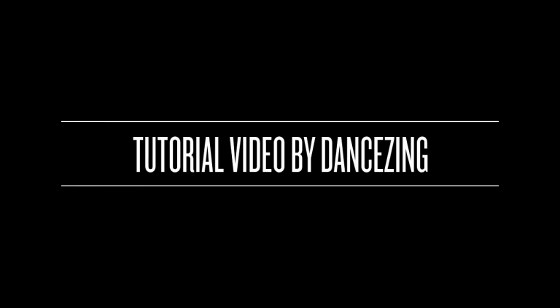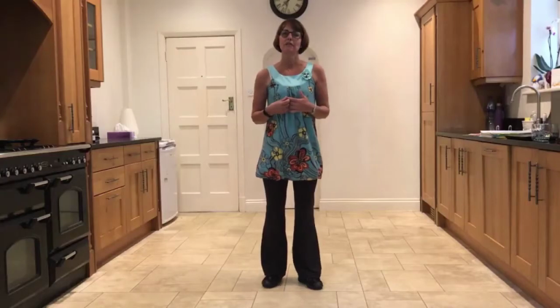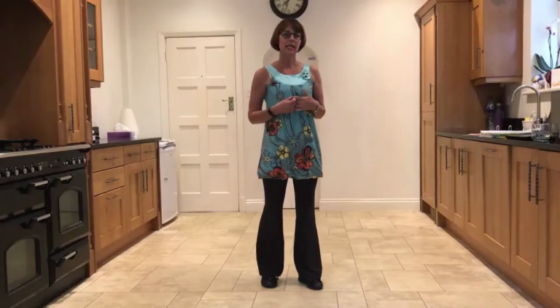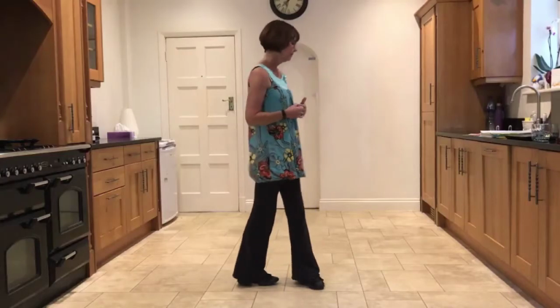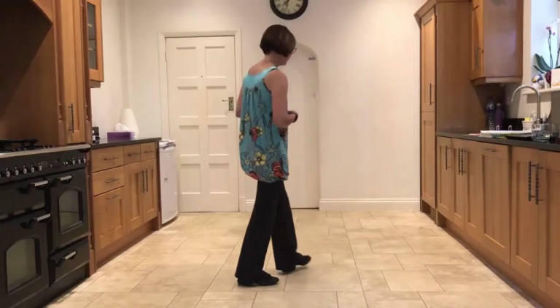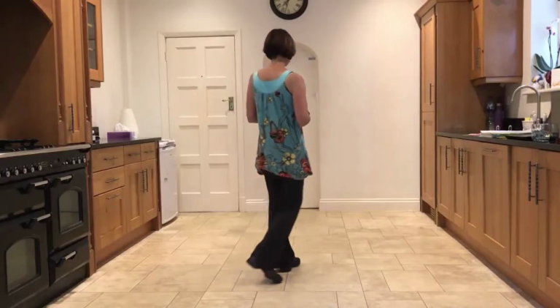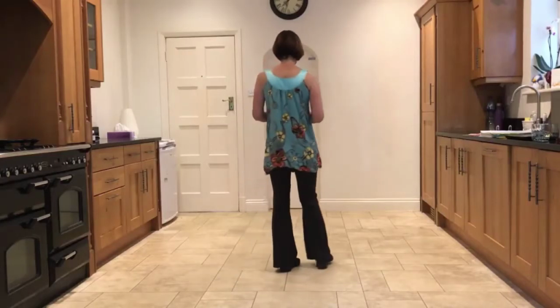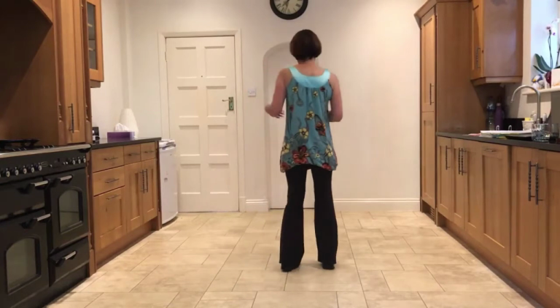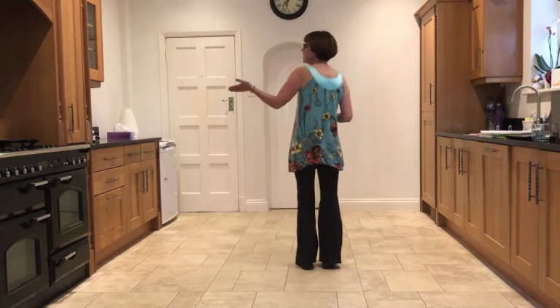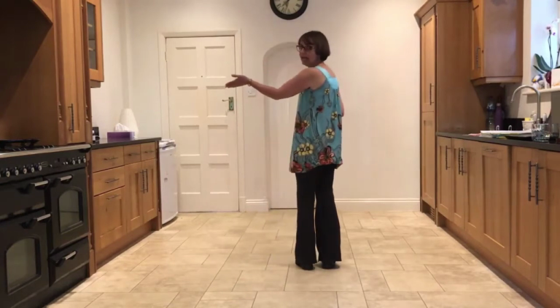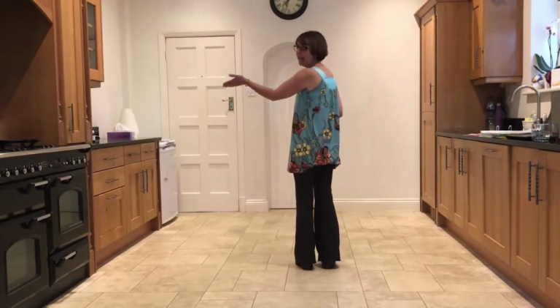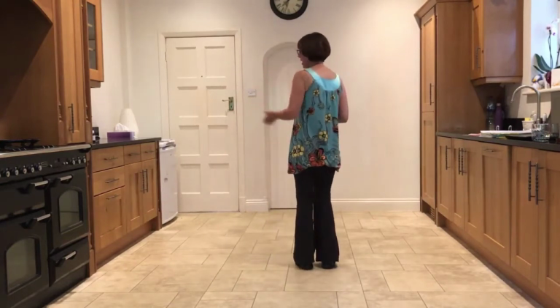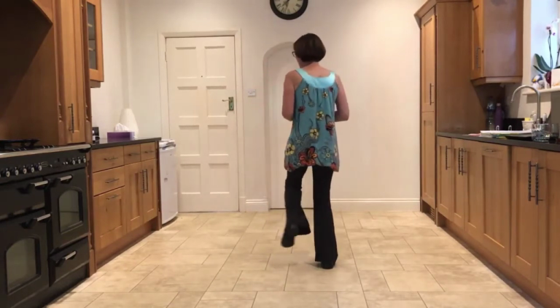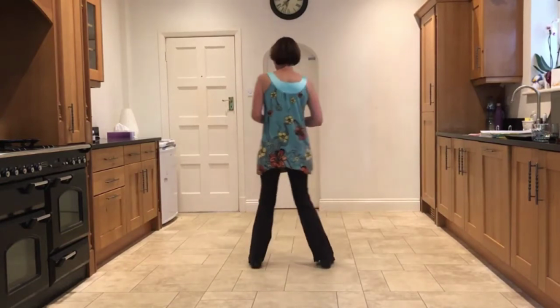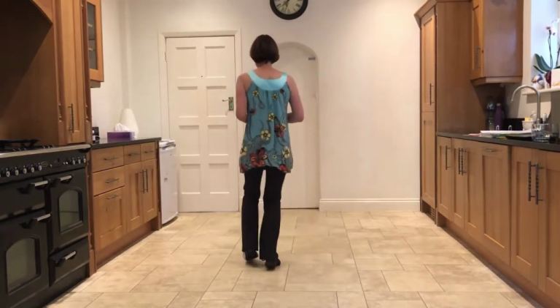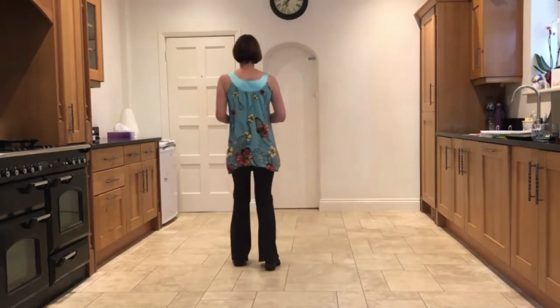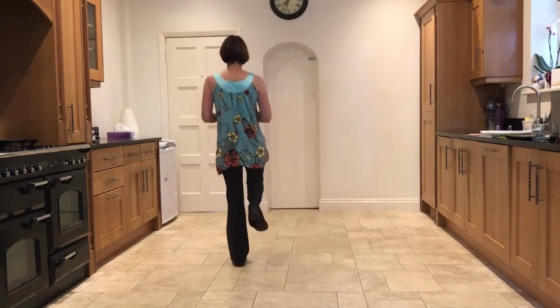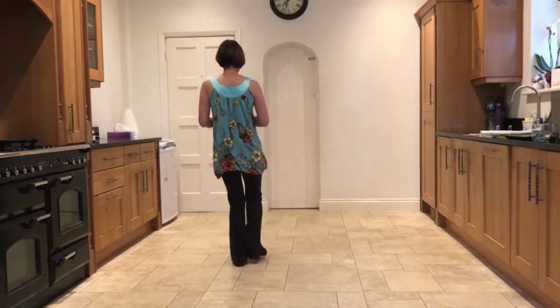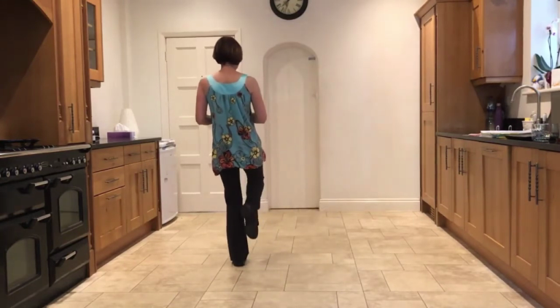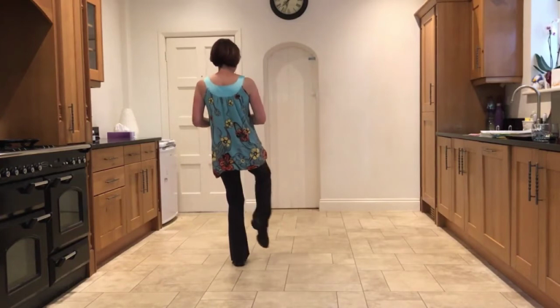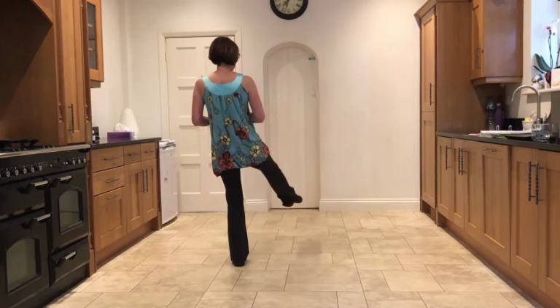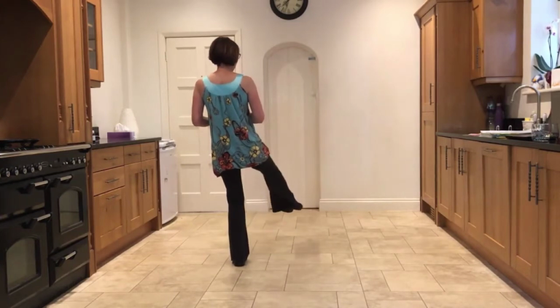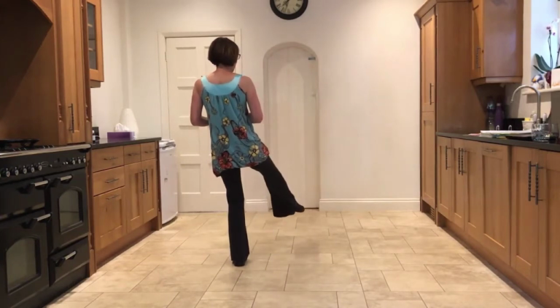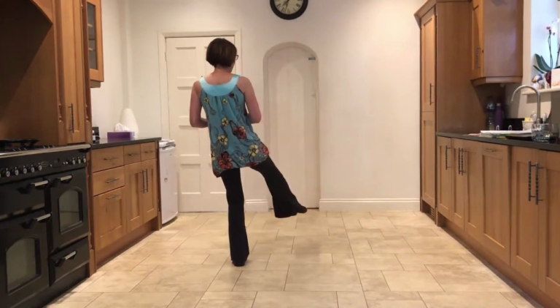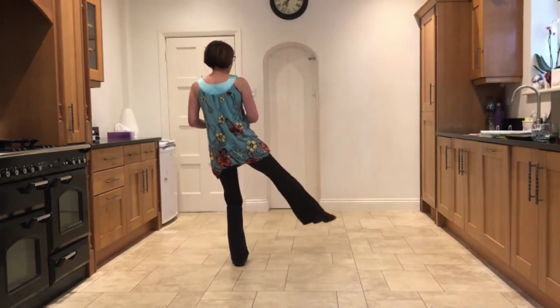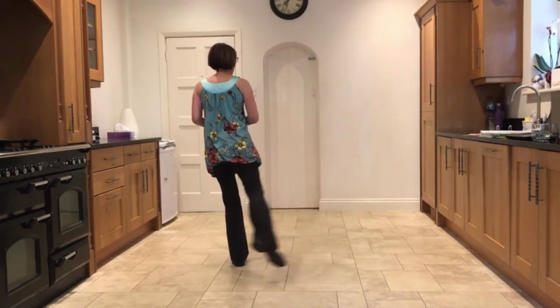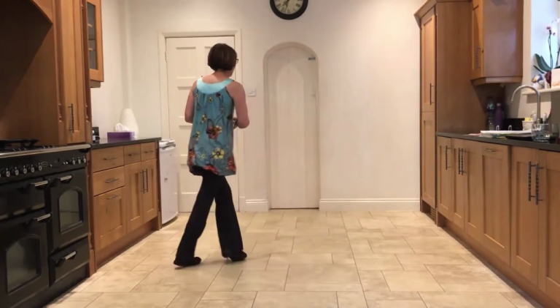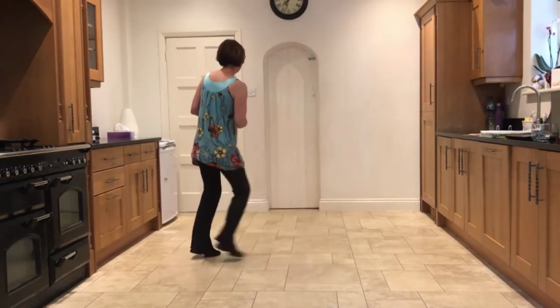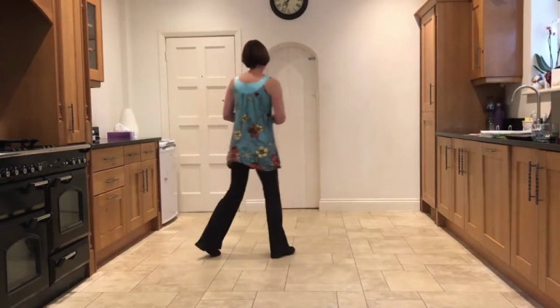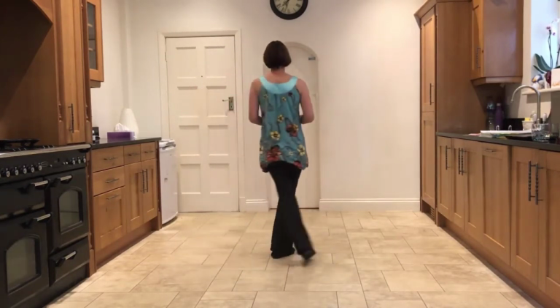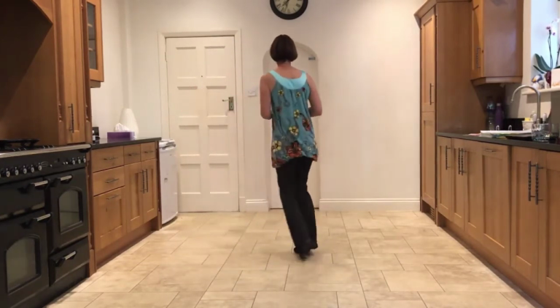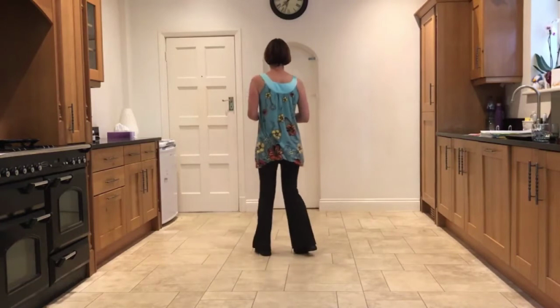Let's go over the link, just a chassé to the left: side, close, side, stomp up, kick right, then you go straight into the sailor — right sailor, left sailor.